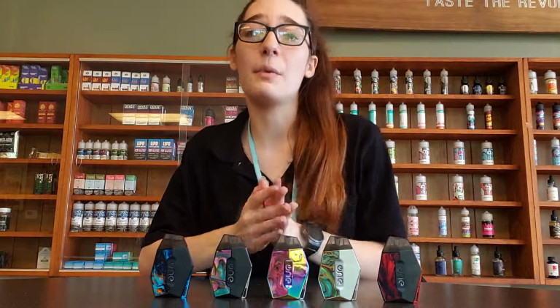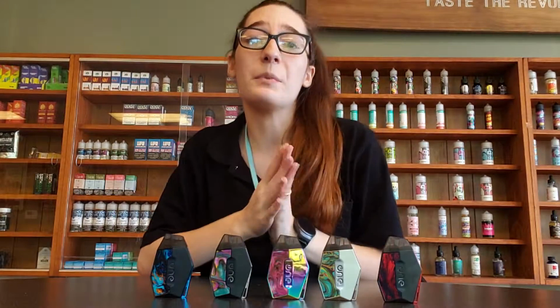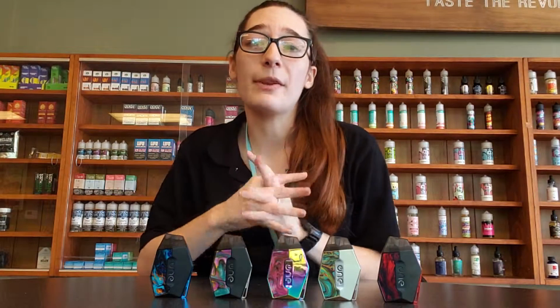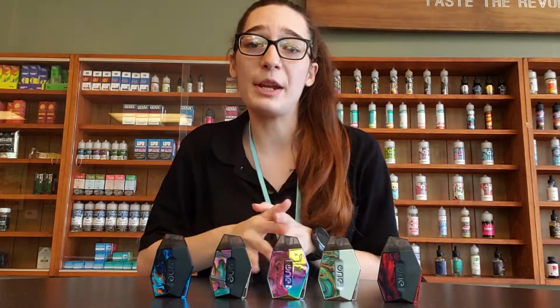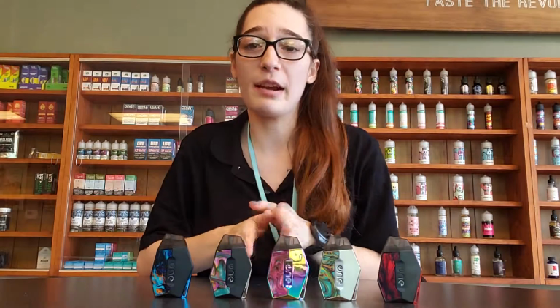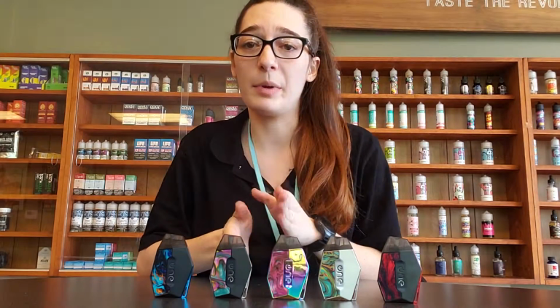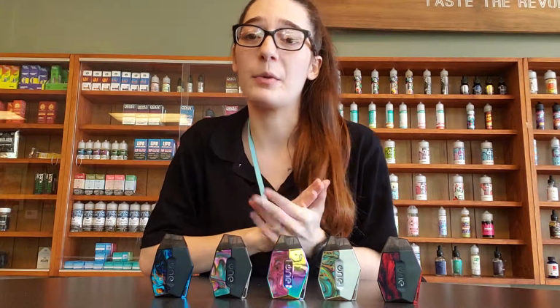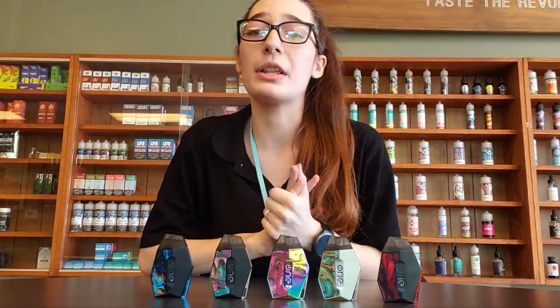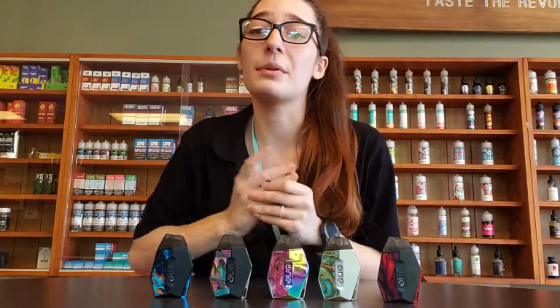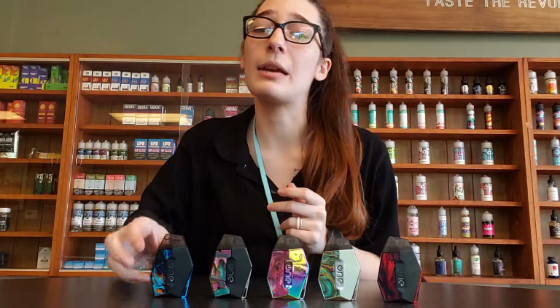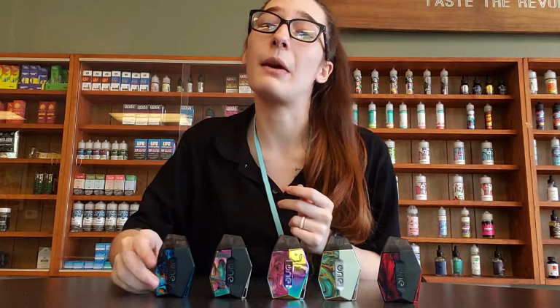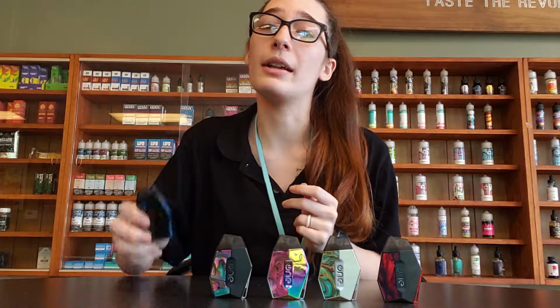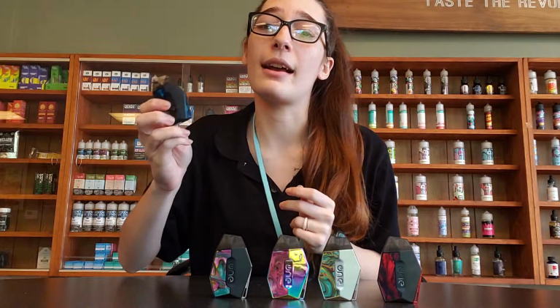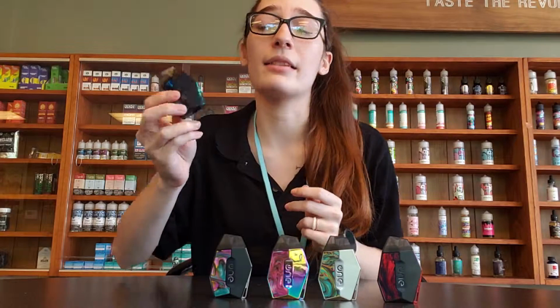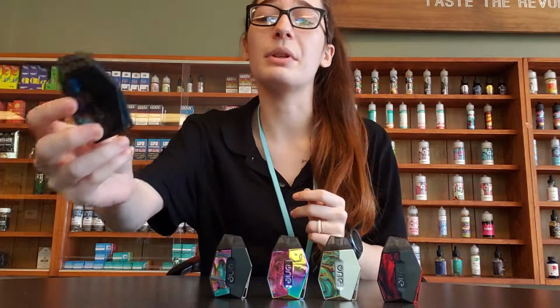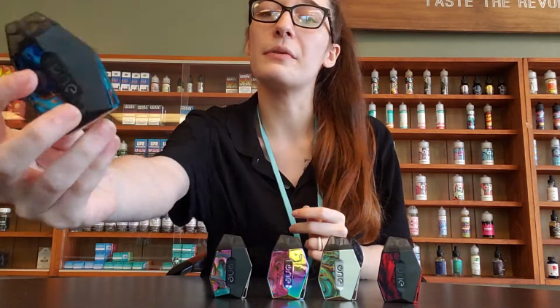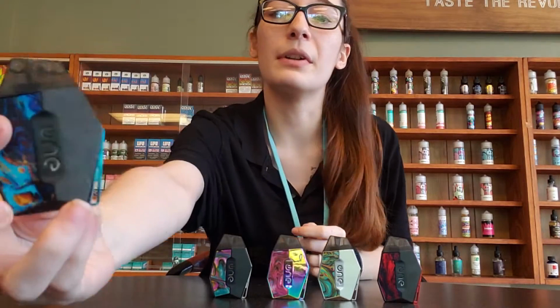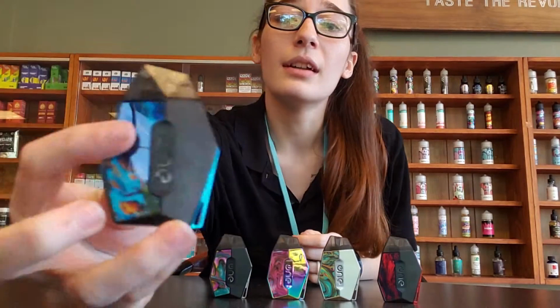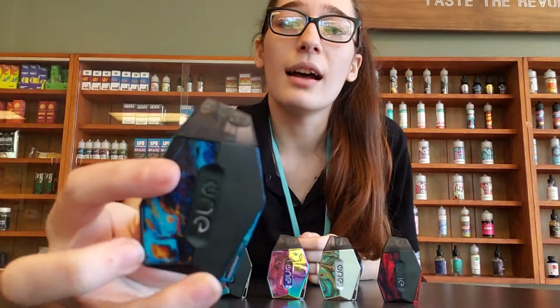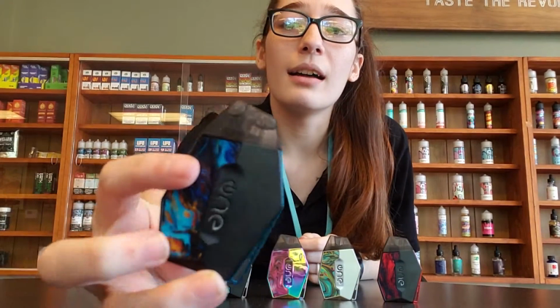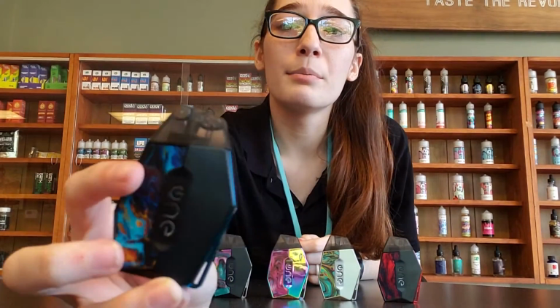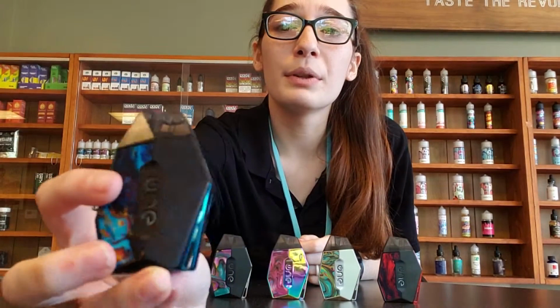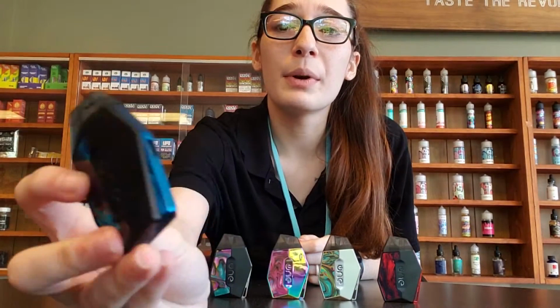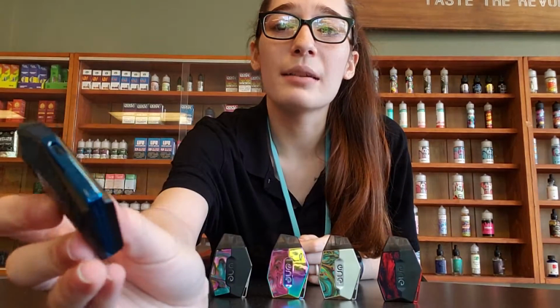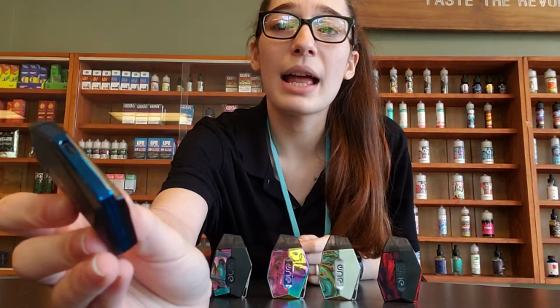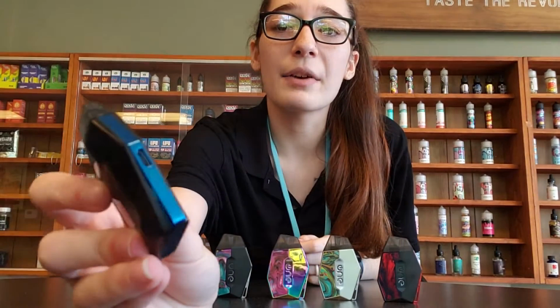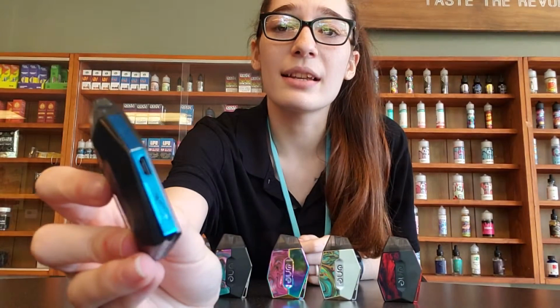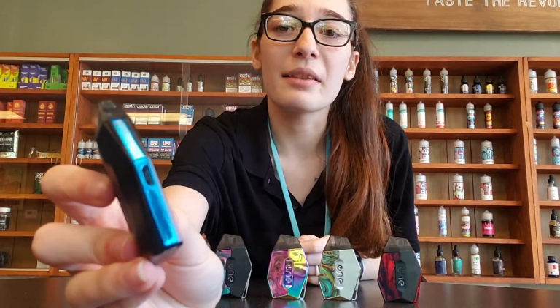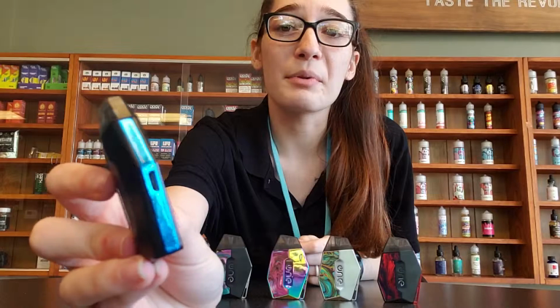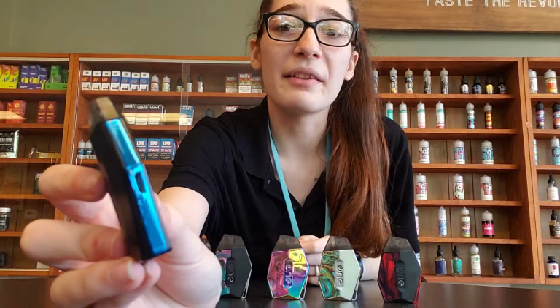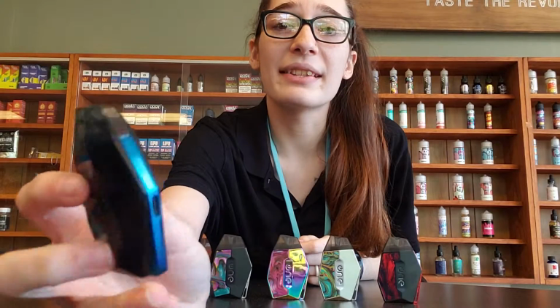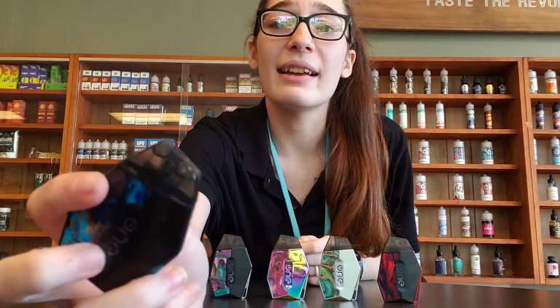I want one of every color, but unfortunately I was only able to get one. I got this beautiful blue and black resin. It's got the blue metal on the sides.